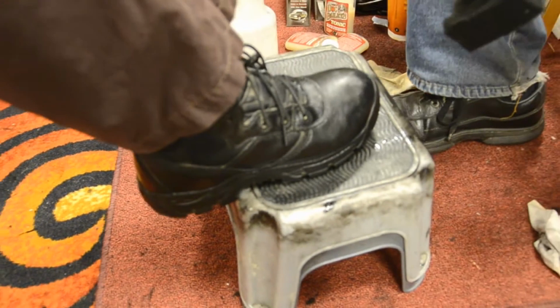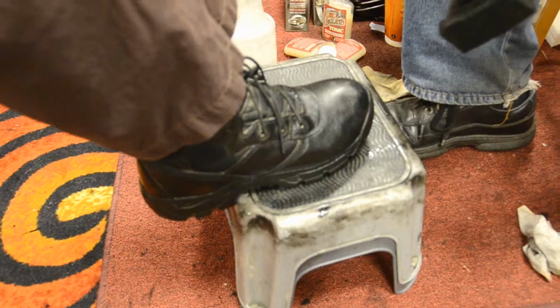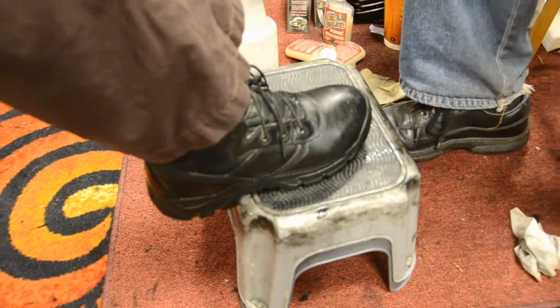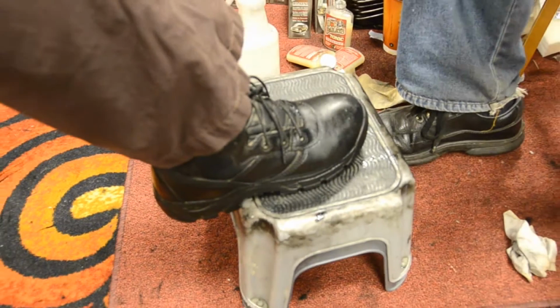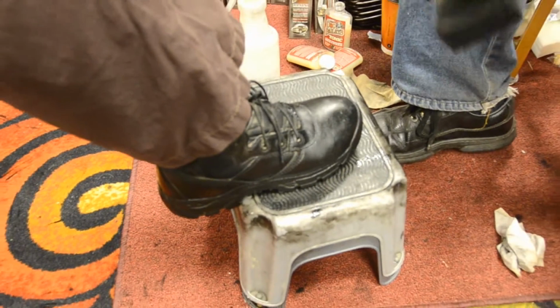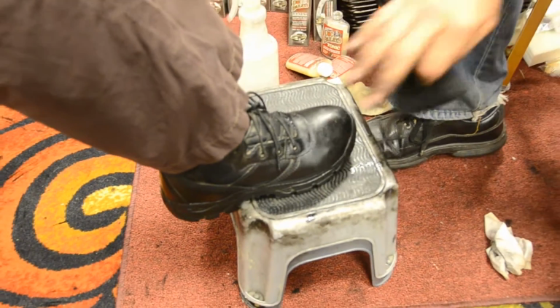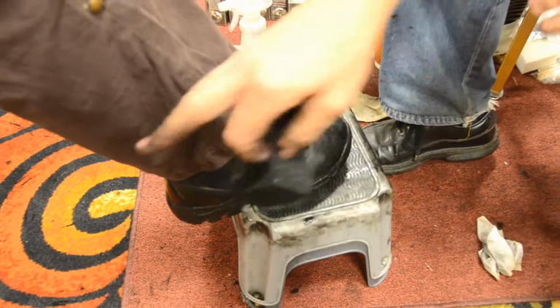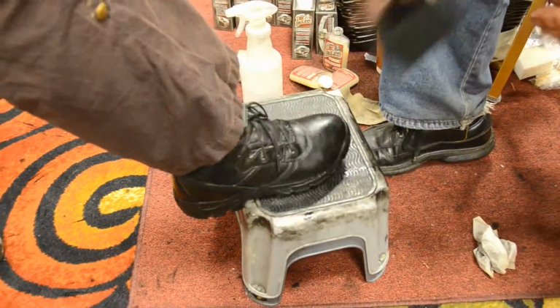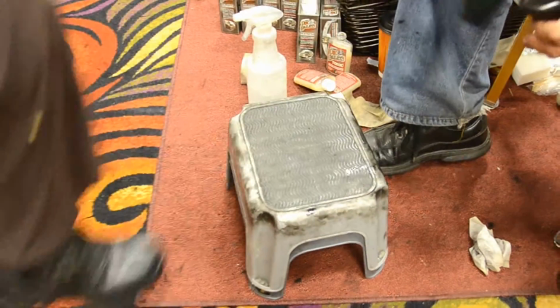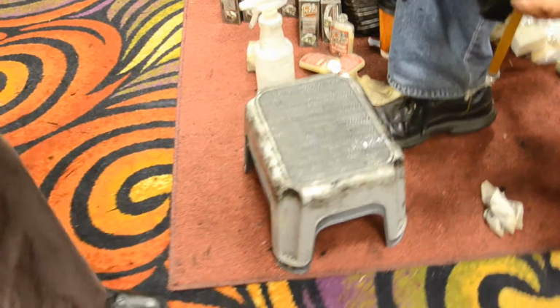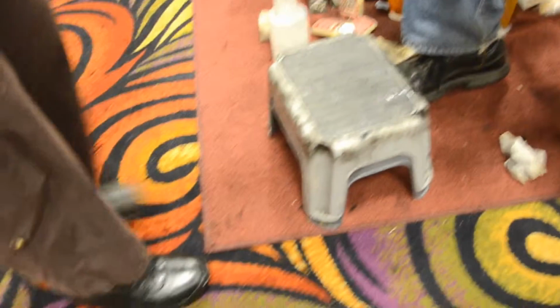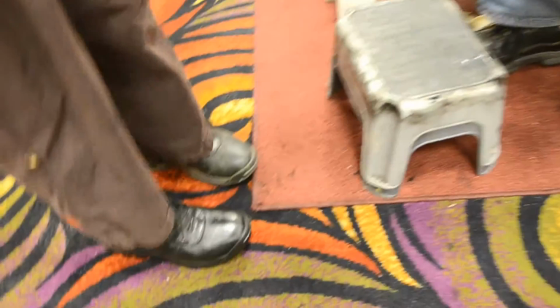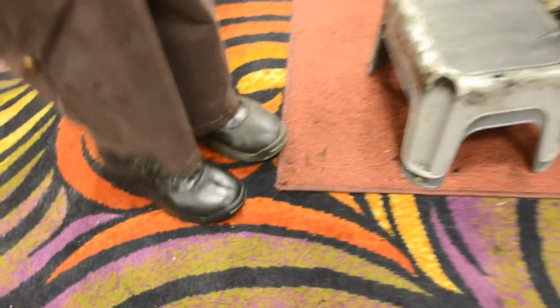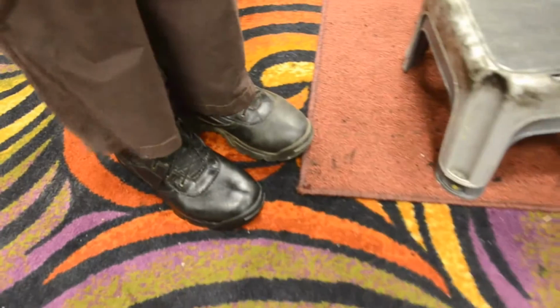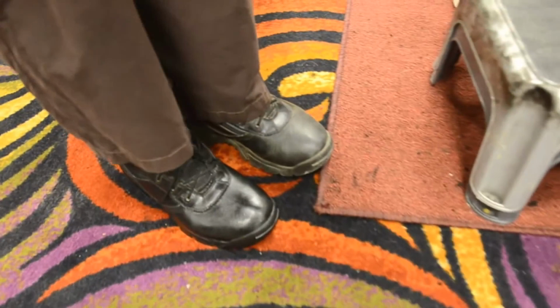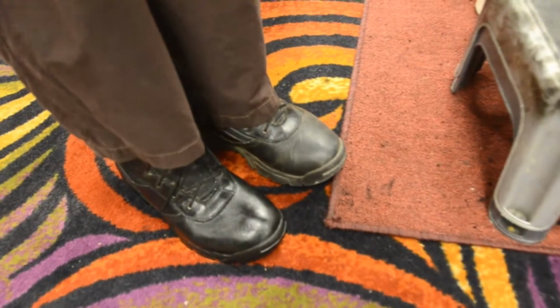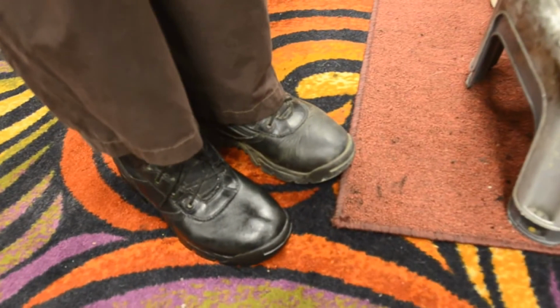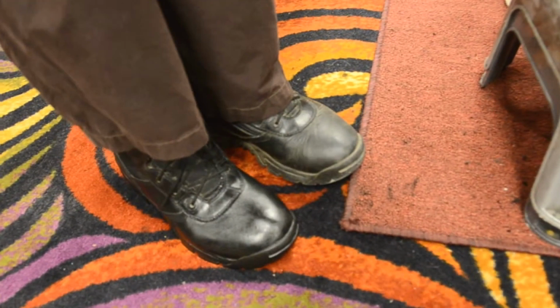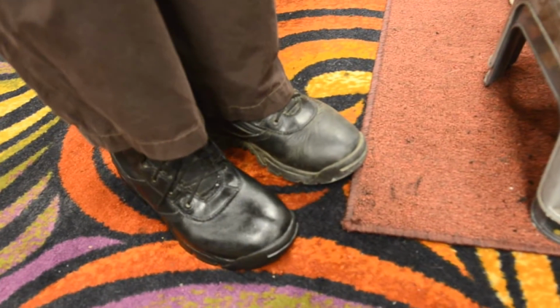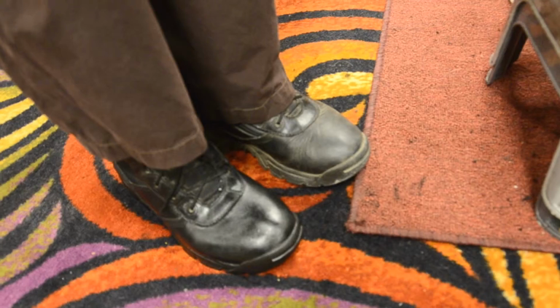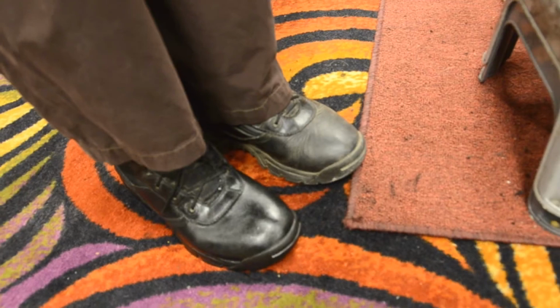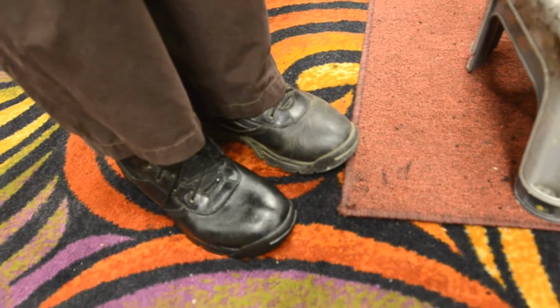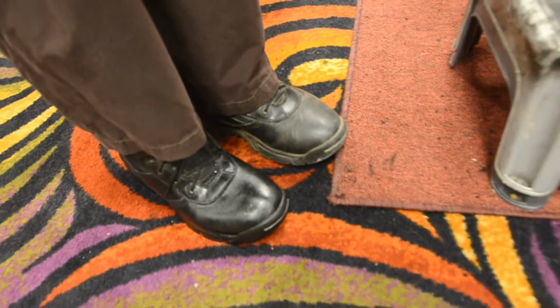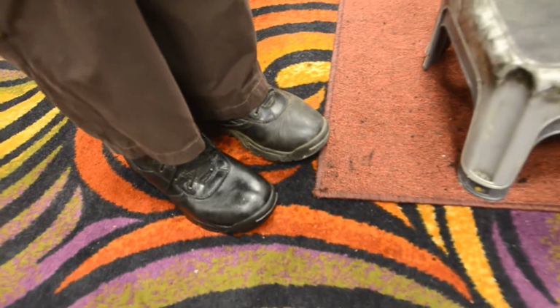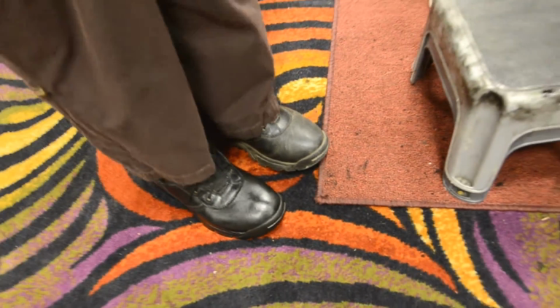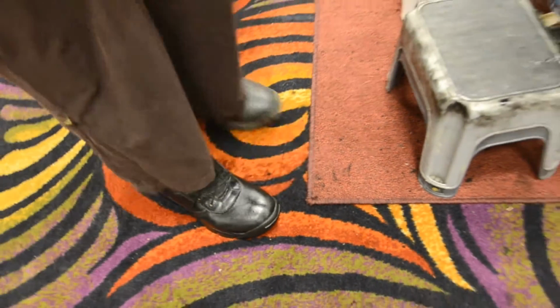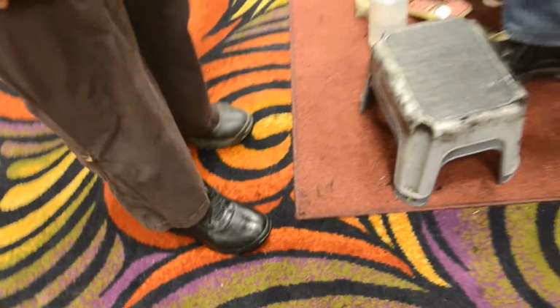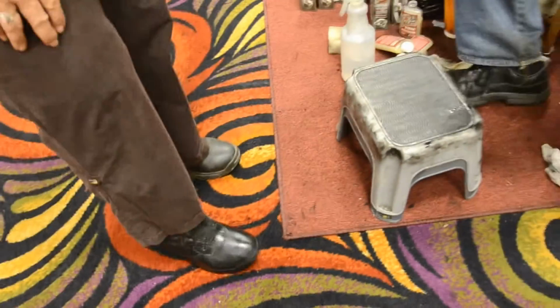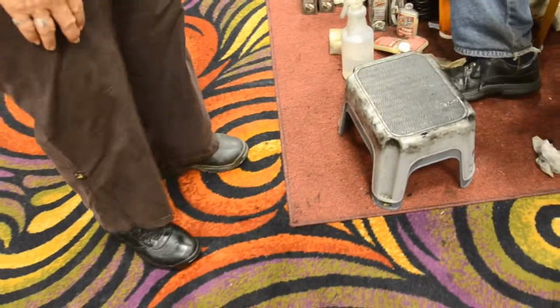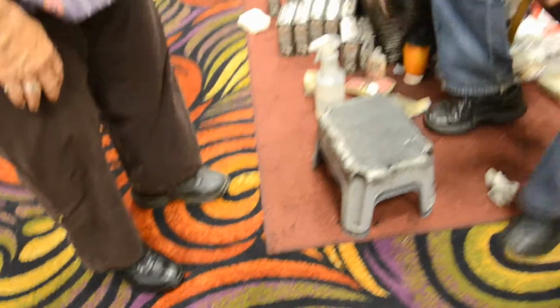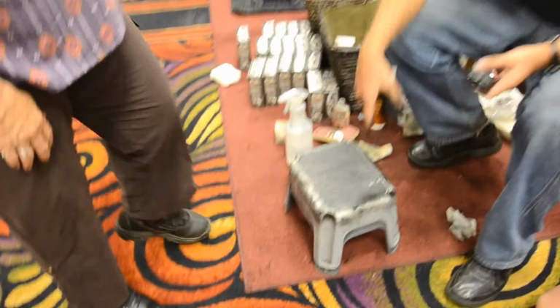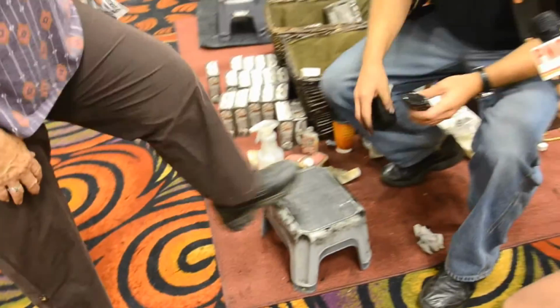That's done. It's absolutely perfect. Put it beside the other one — look at the difference. That was pretty easy, wasn't it? Yeah, that was pretty simple. It'd be great to have this around the house, wouldn't it? Yeah, sure.